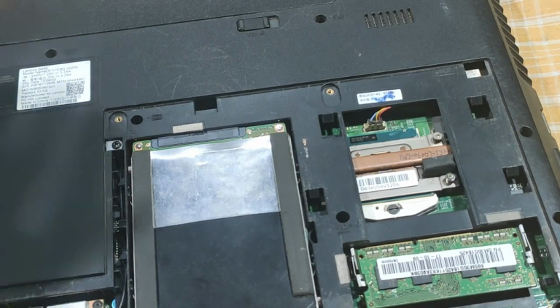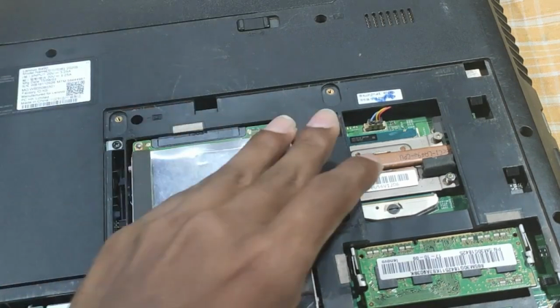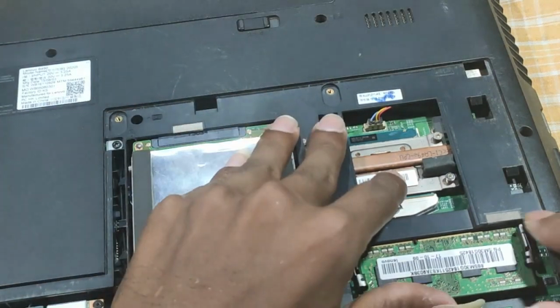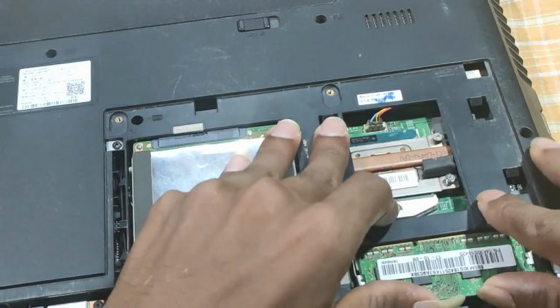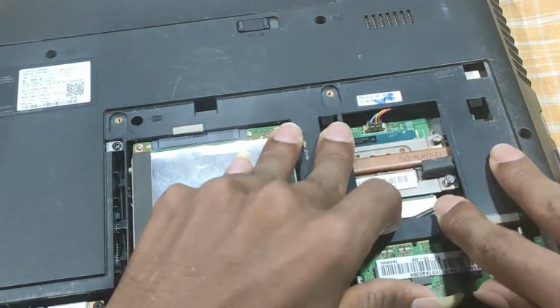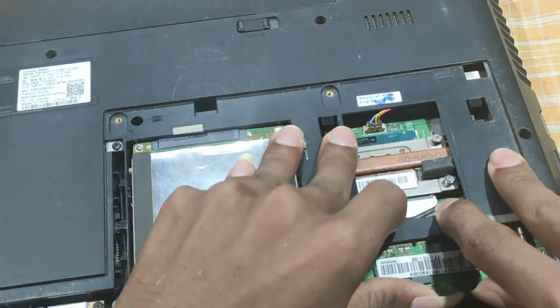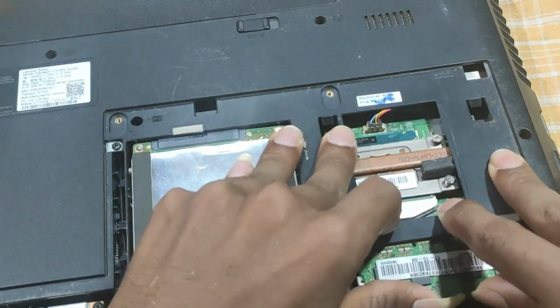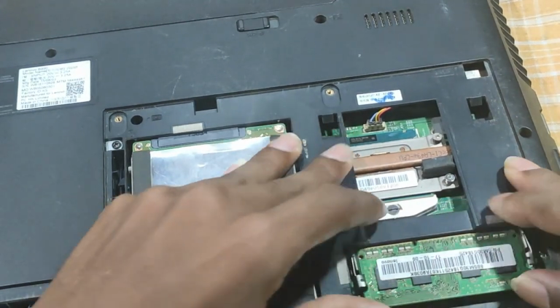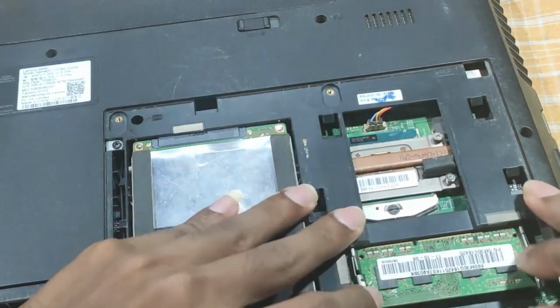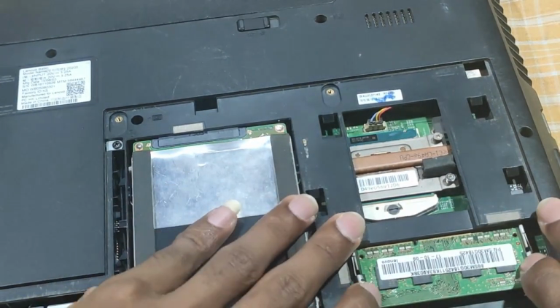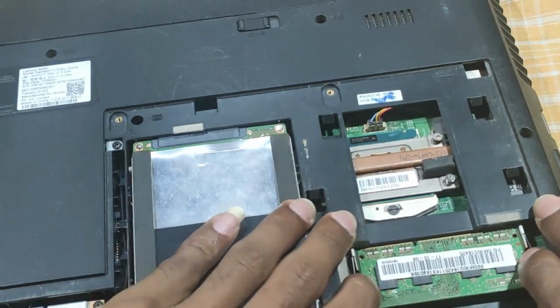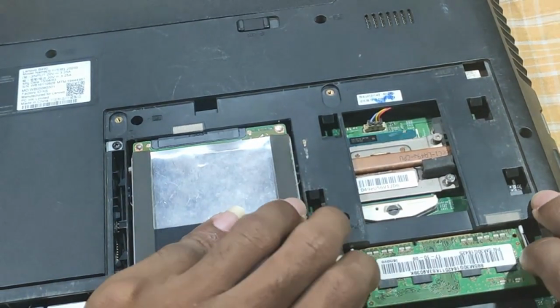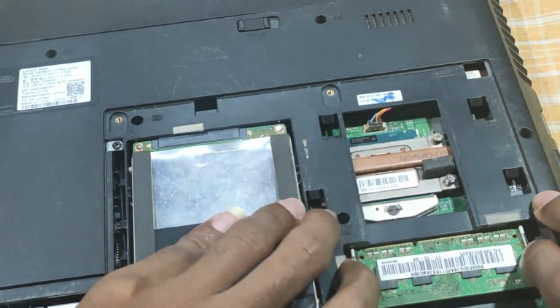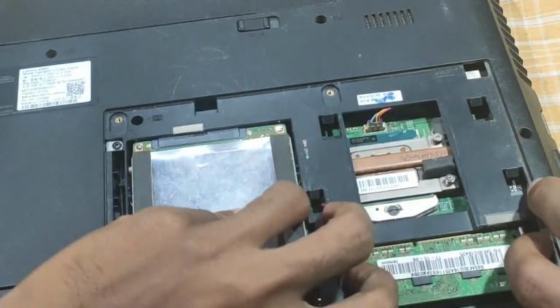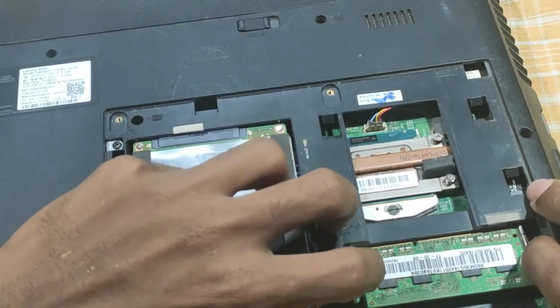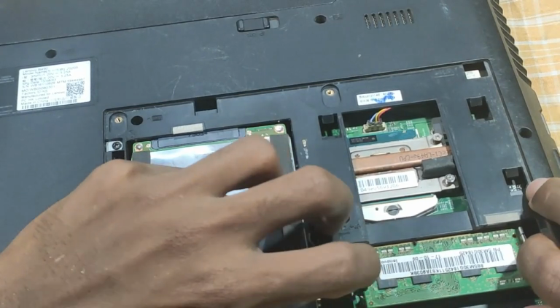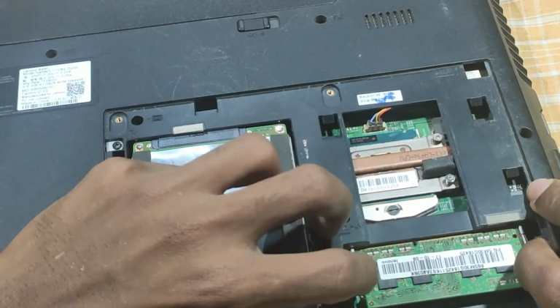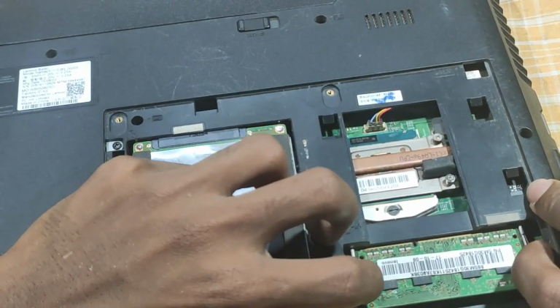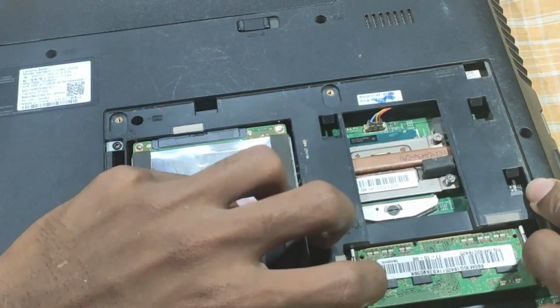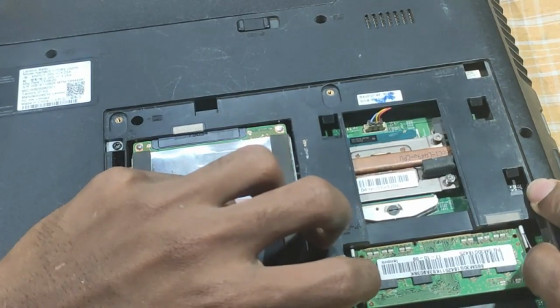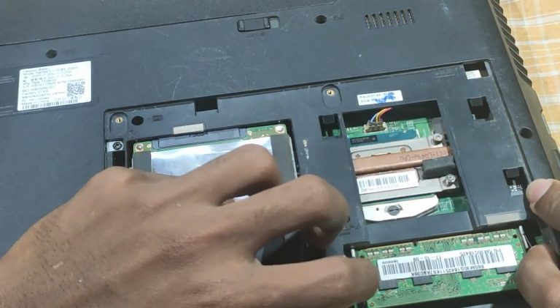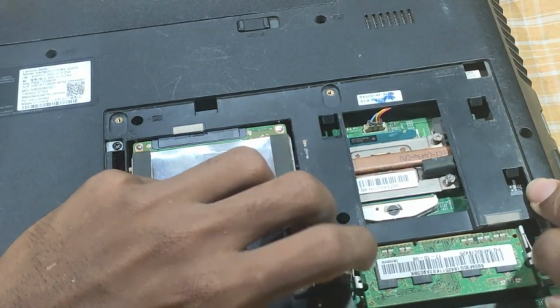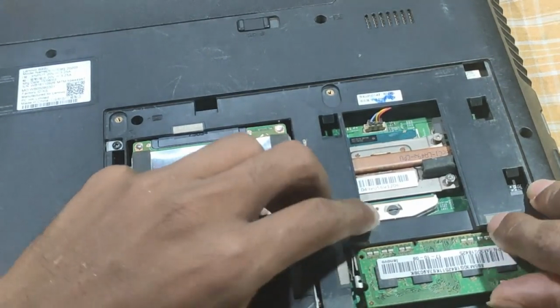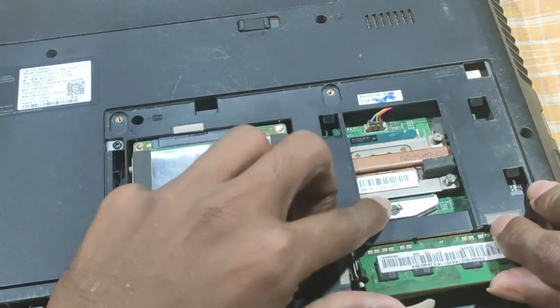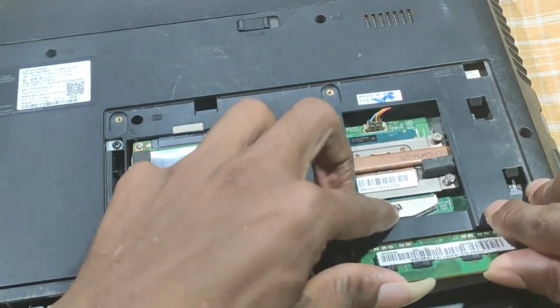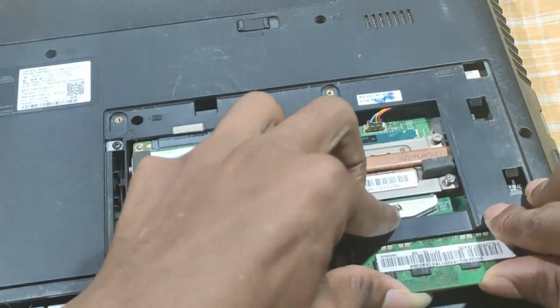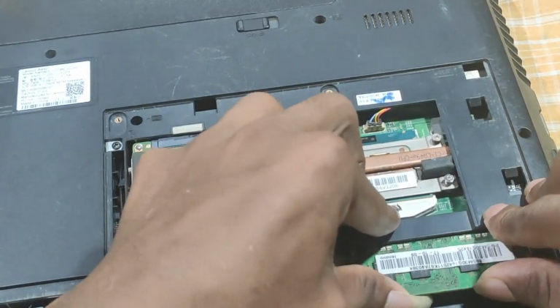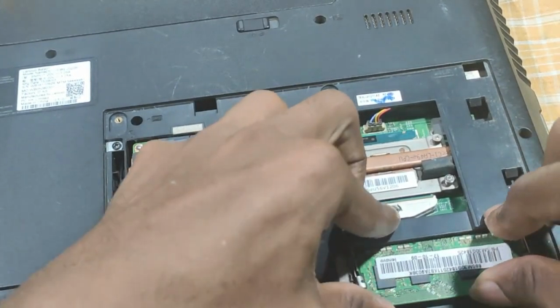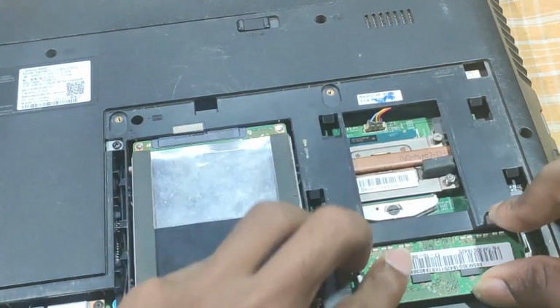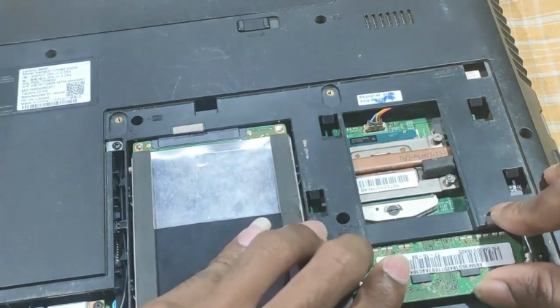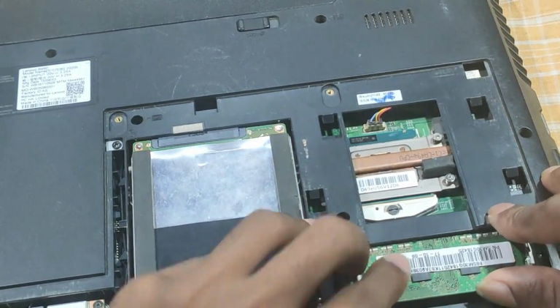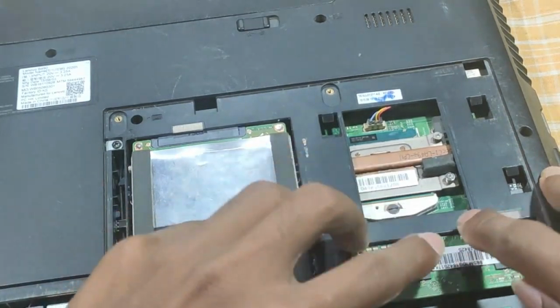If the lock is full, we will use the locks. Then we will use the lock to lock it in place.